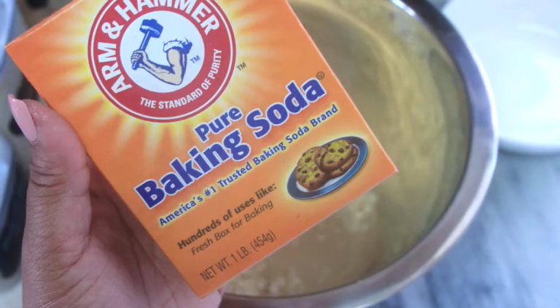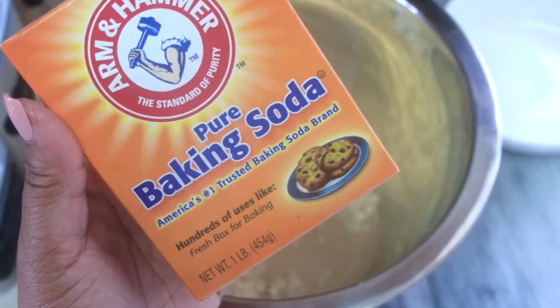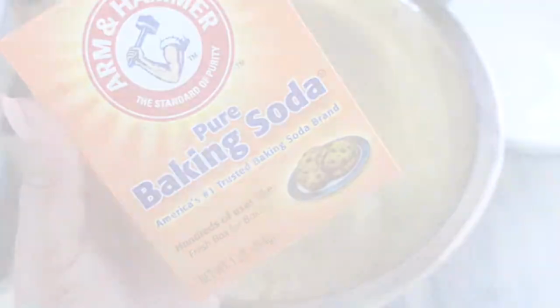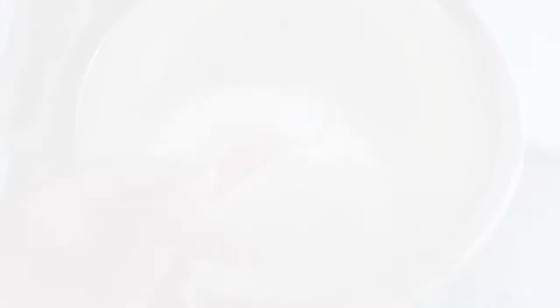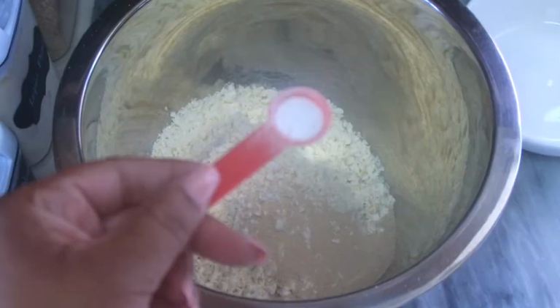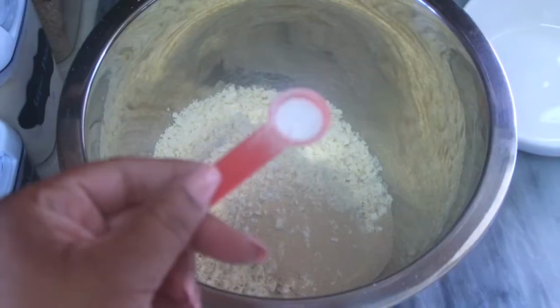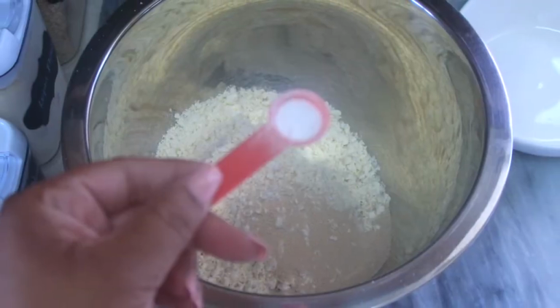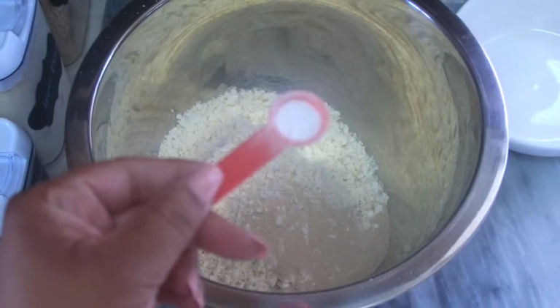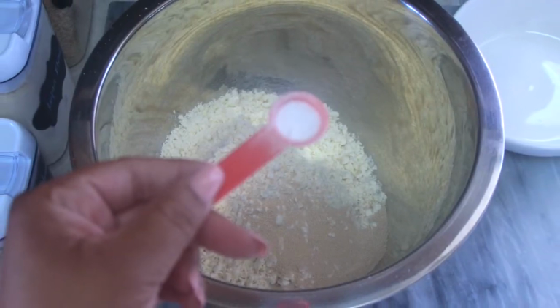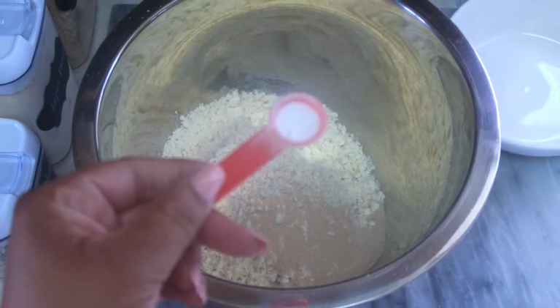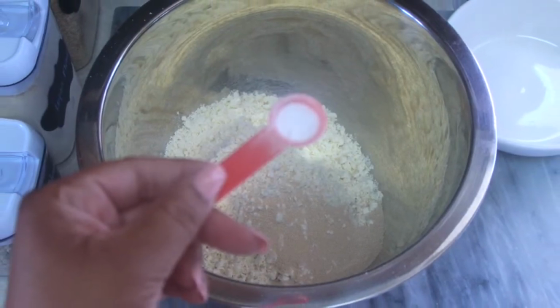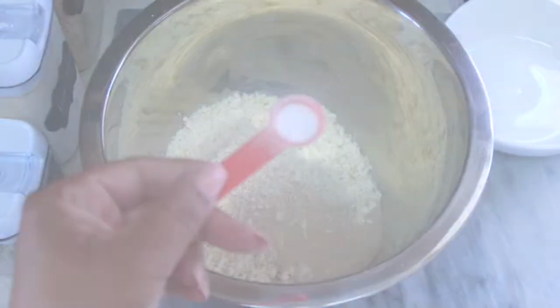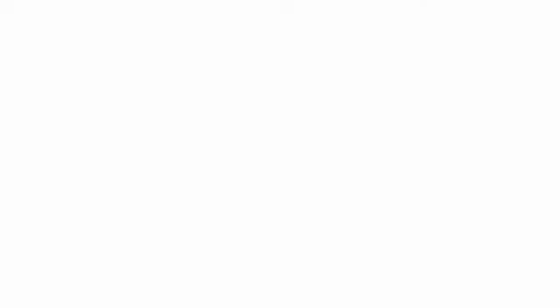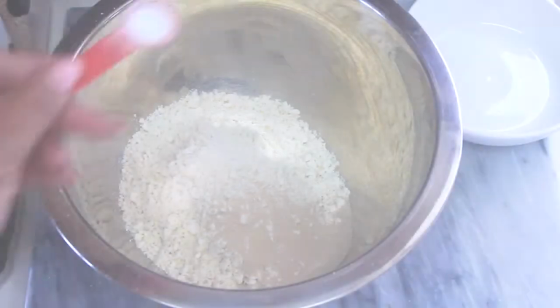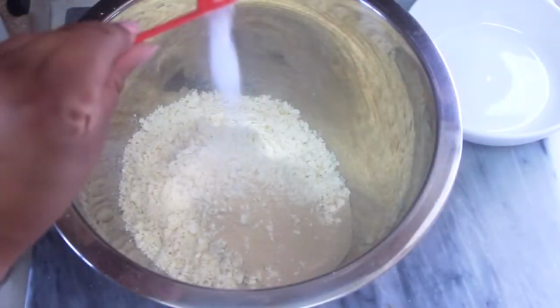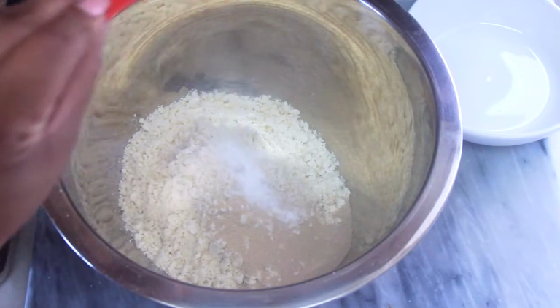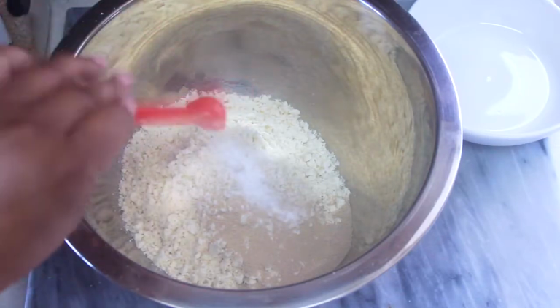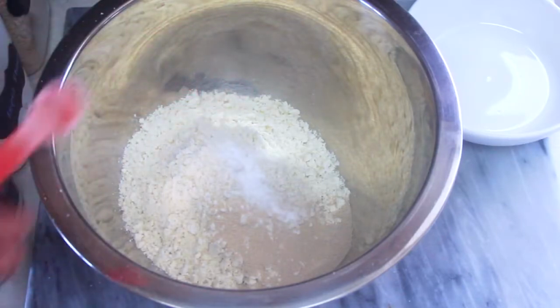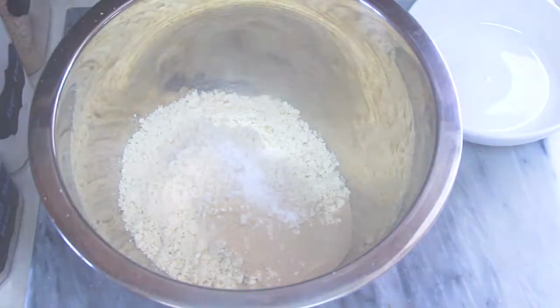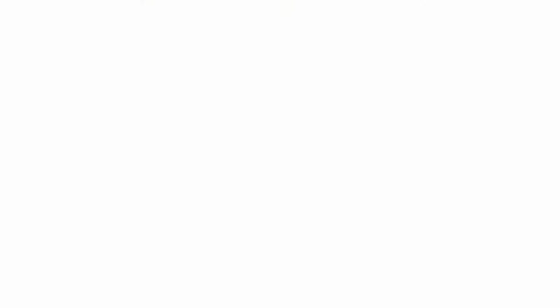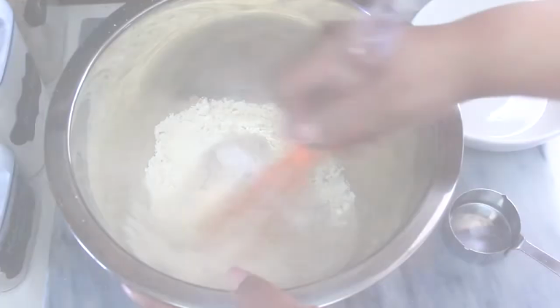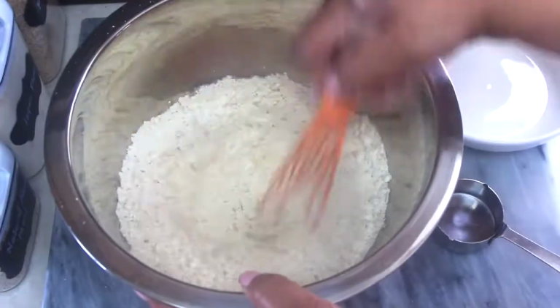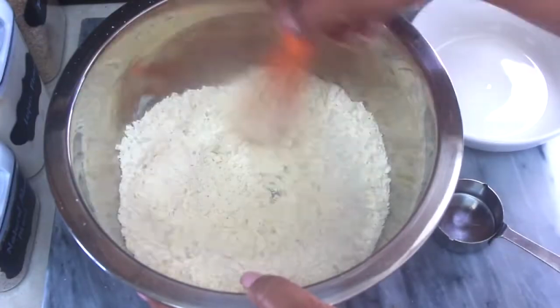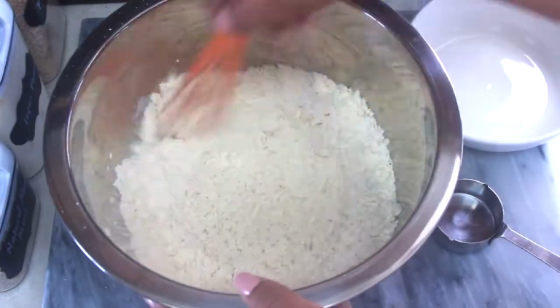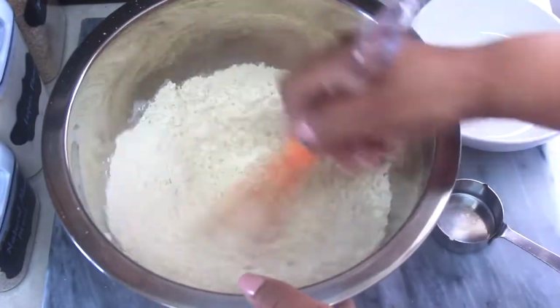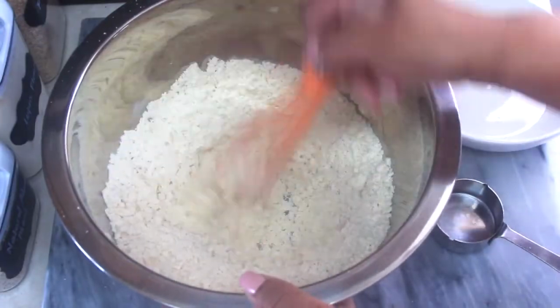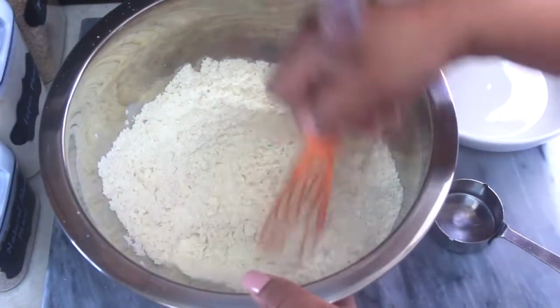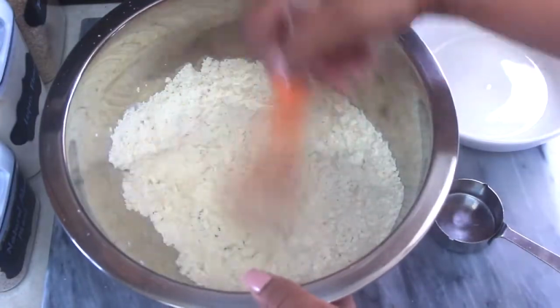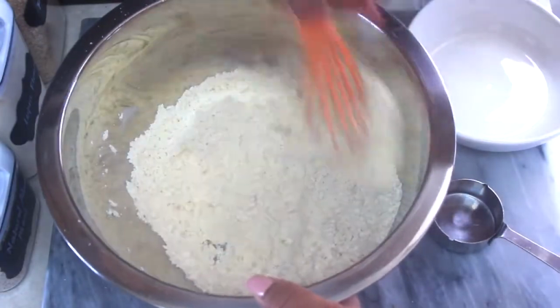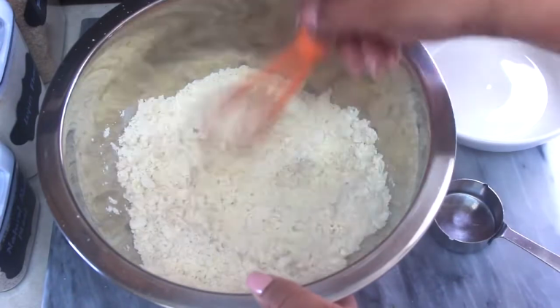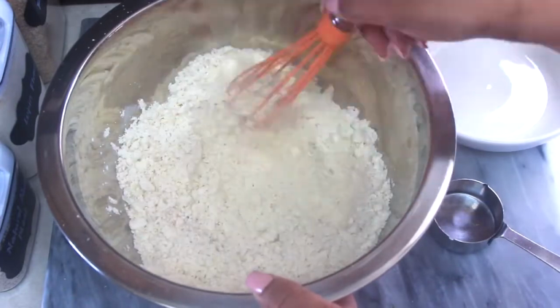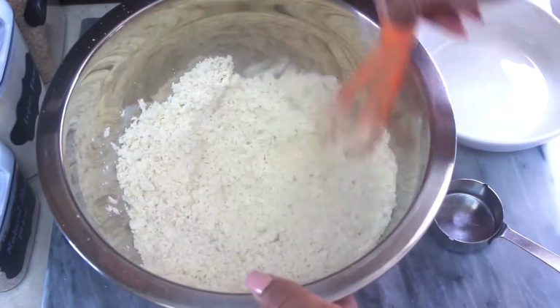Then add one quarter teaspoon of baking soda to the dry mix, and whisk the dry ingredients together to combine.